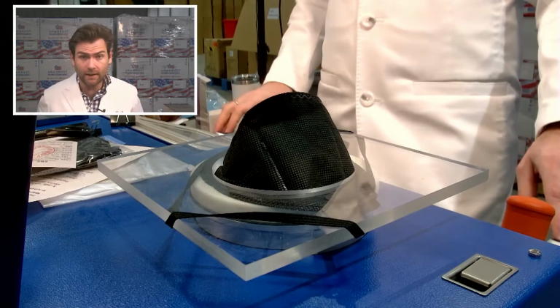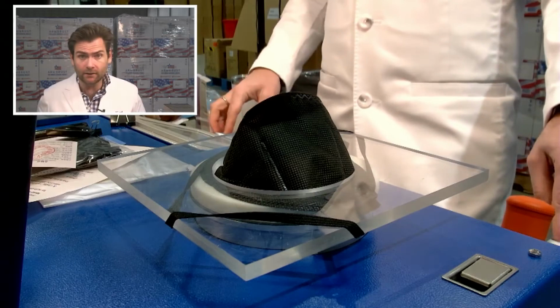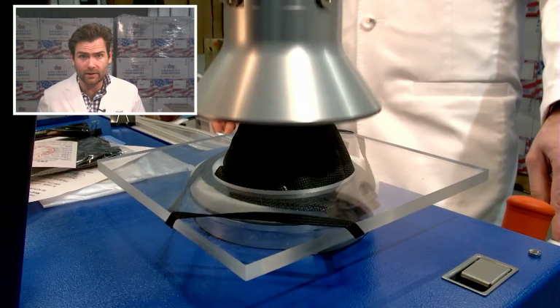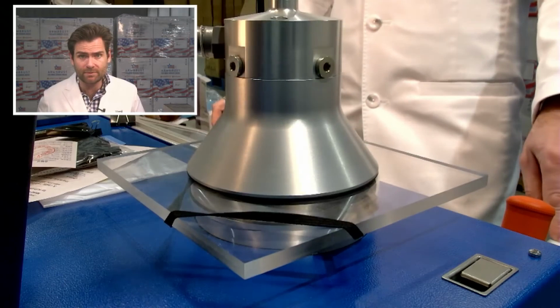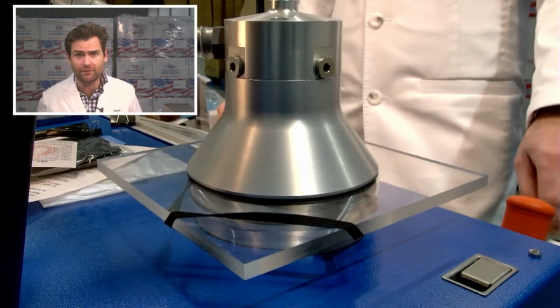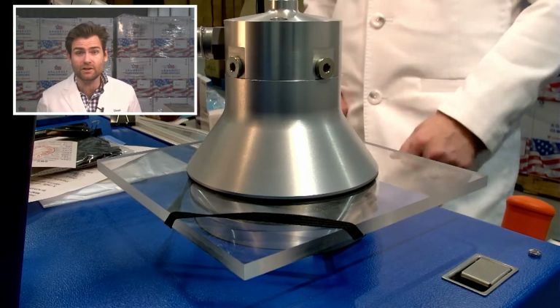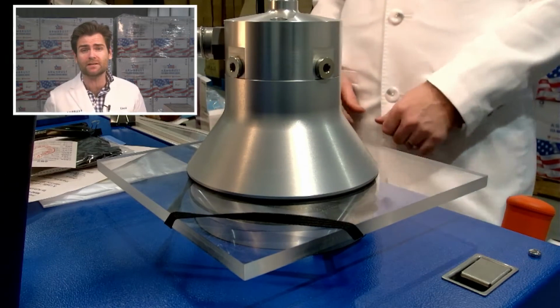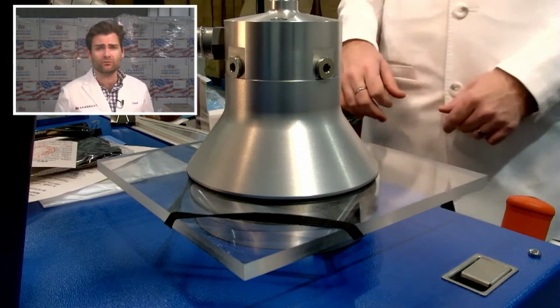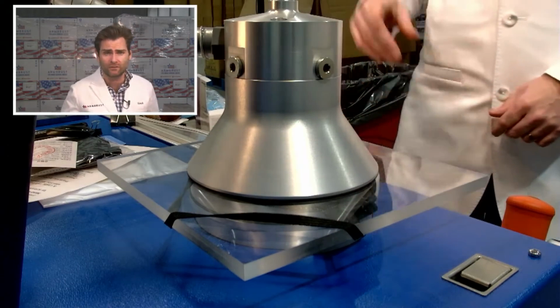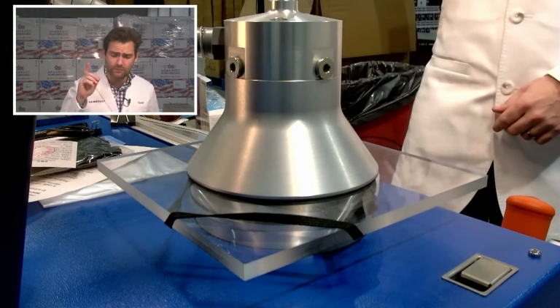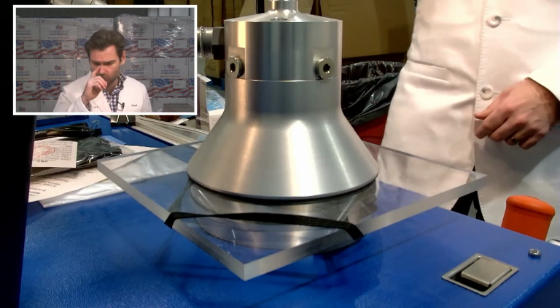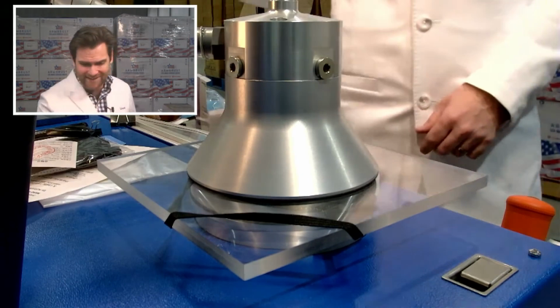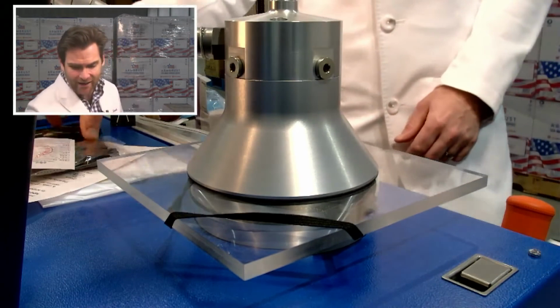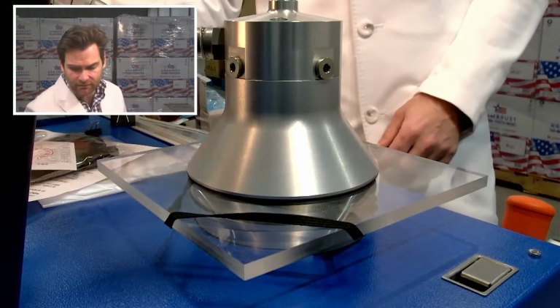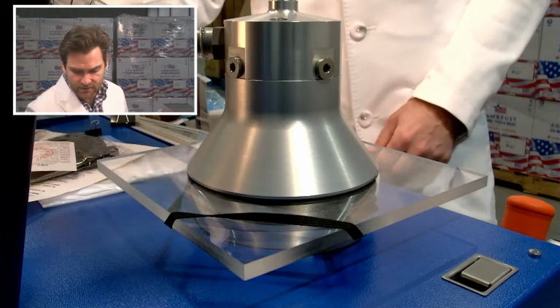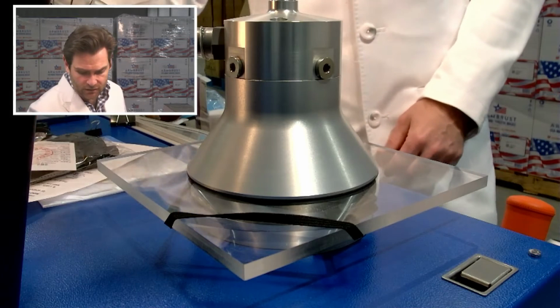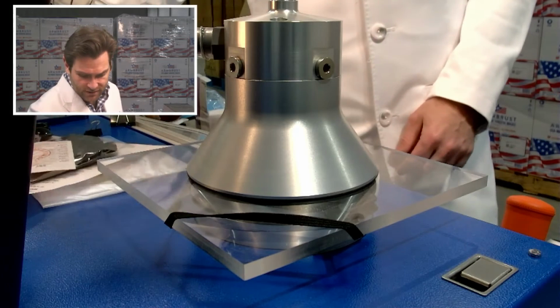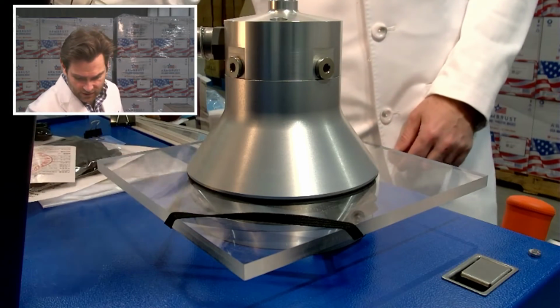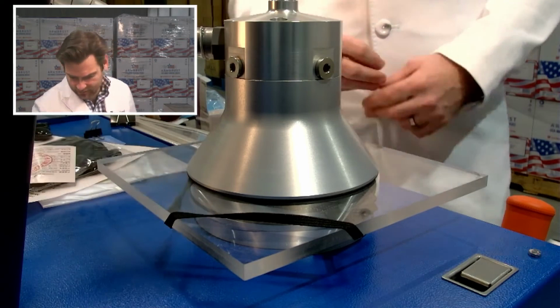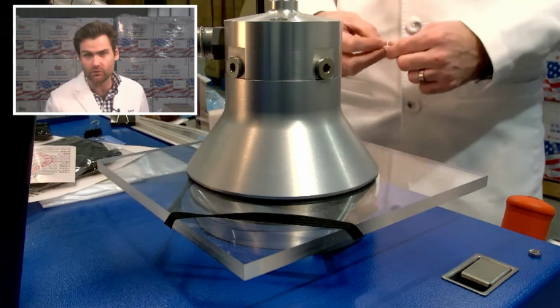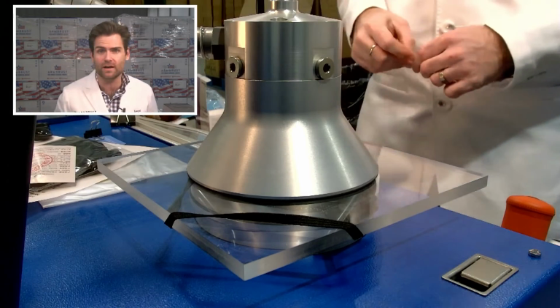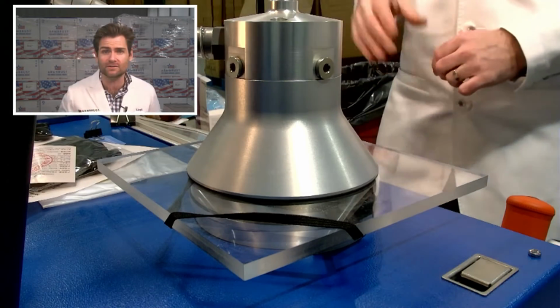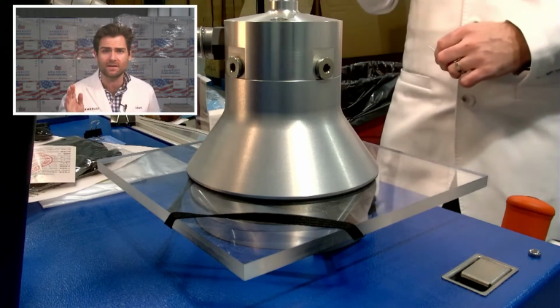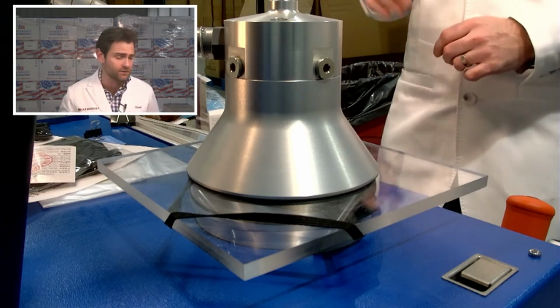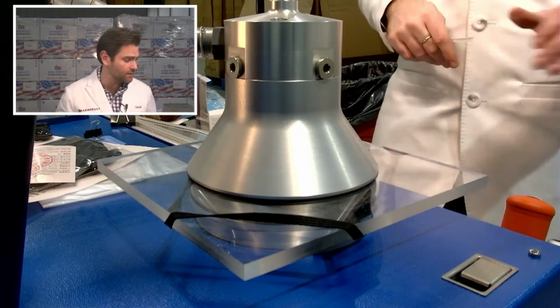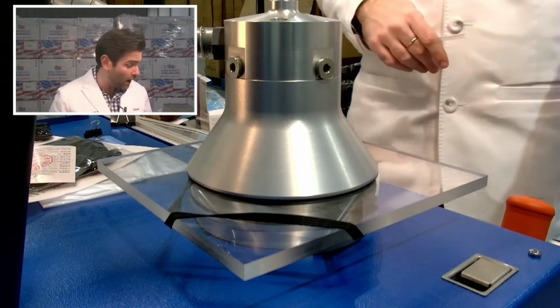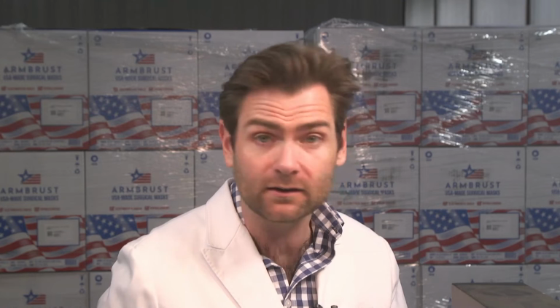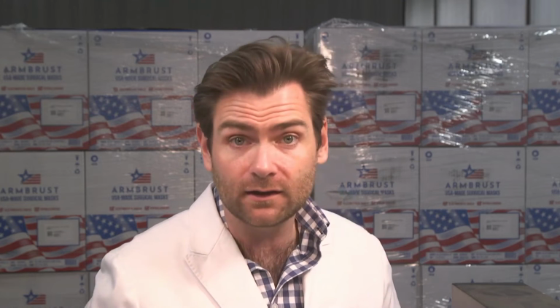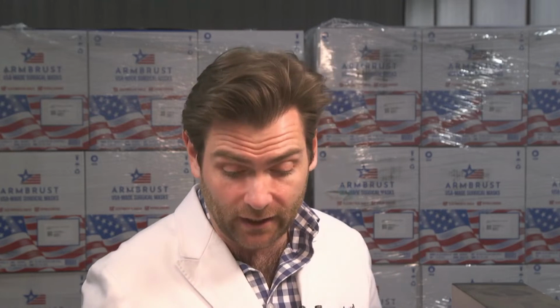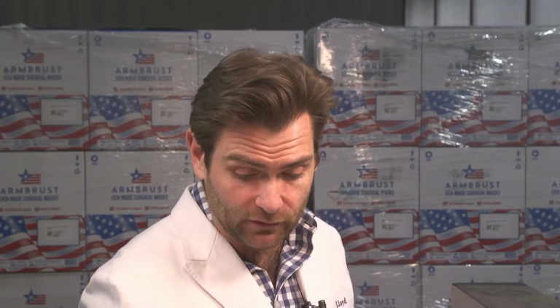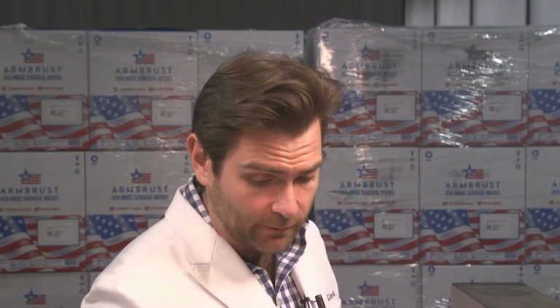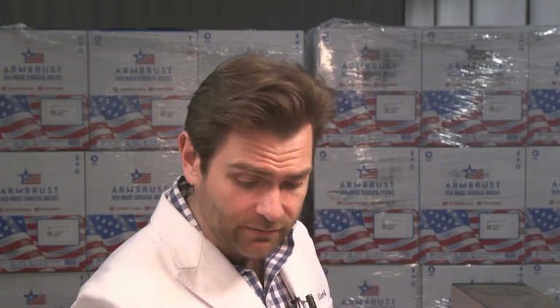And let it rip. This is a PFE machine — particulate filtration efficiency machine. We're doing the N95 test using a TSI 8130A, doing the same test that NIOSH does on an N95. So no one can say I'm not being fair.